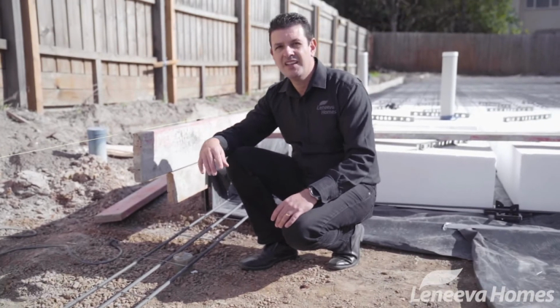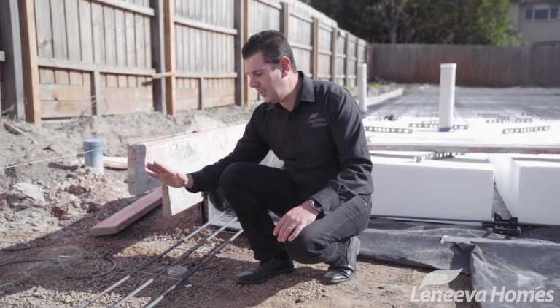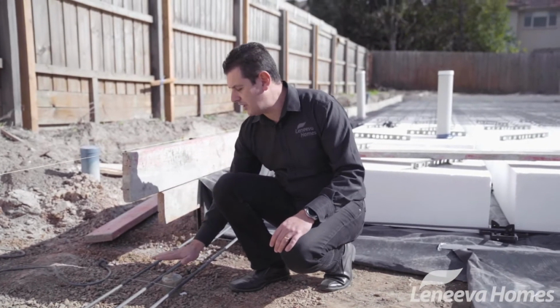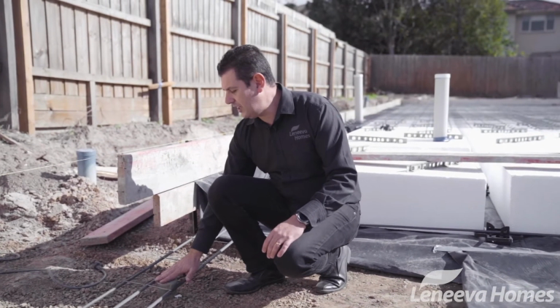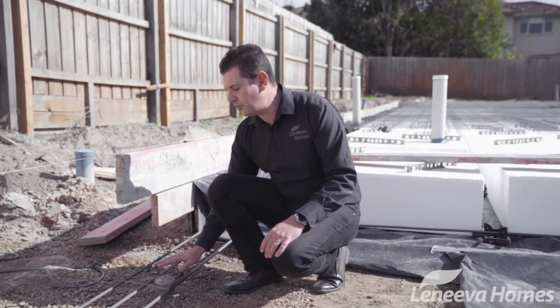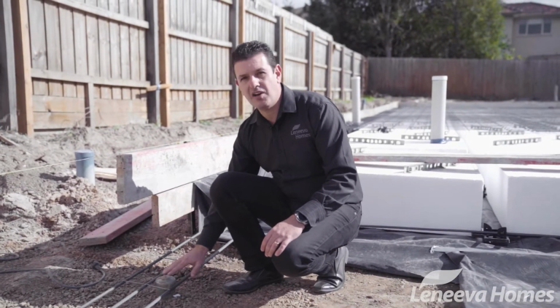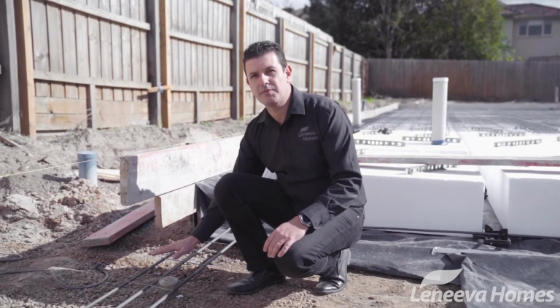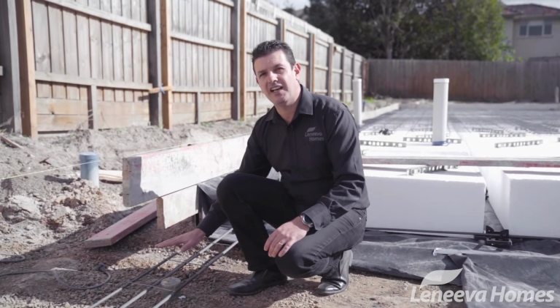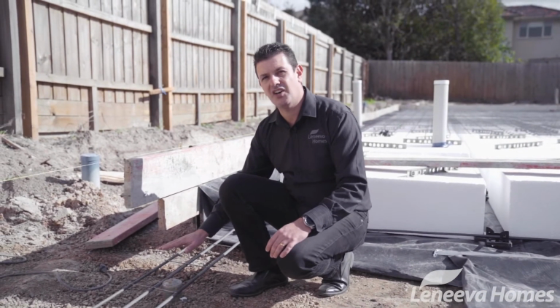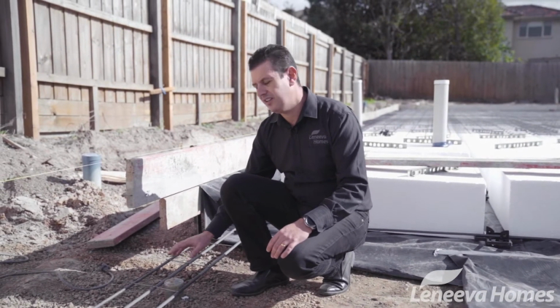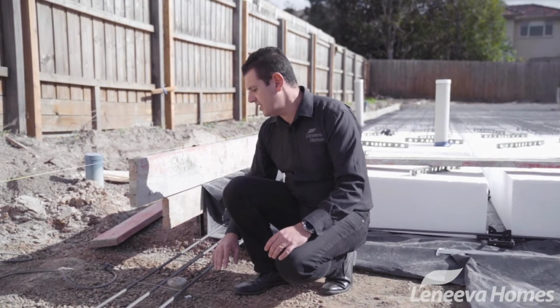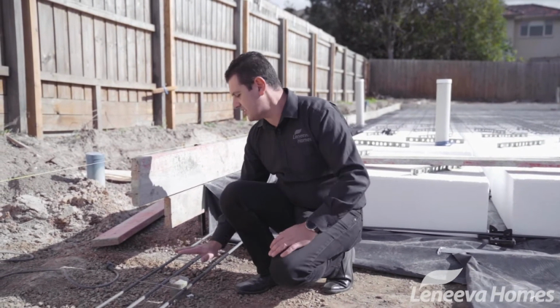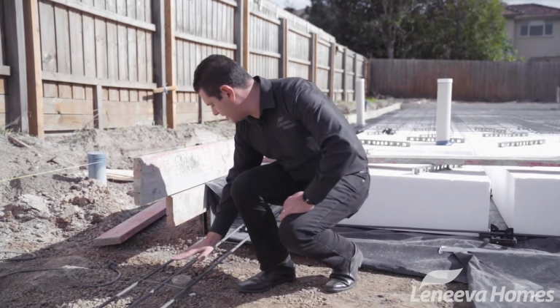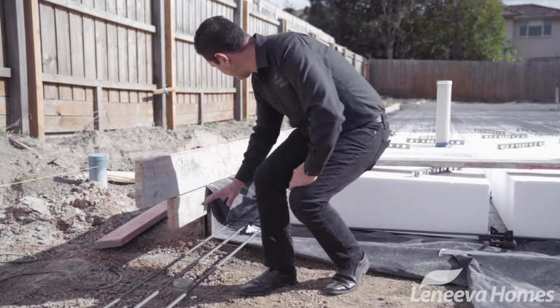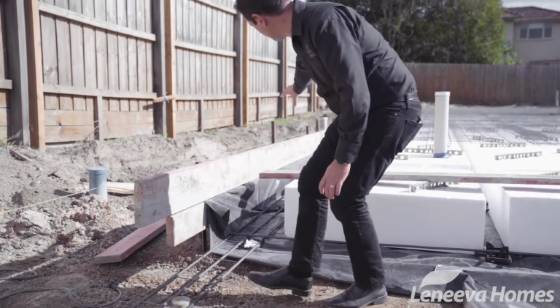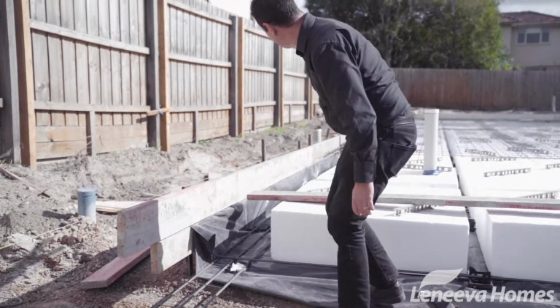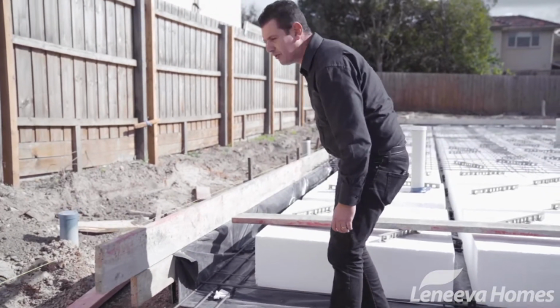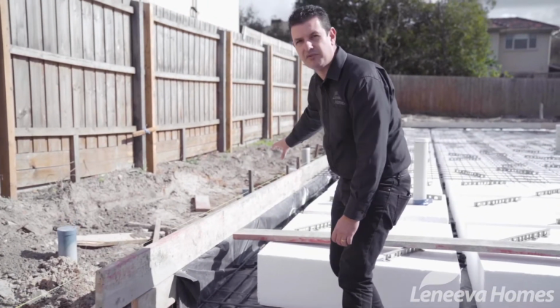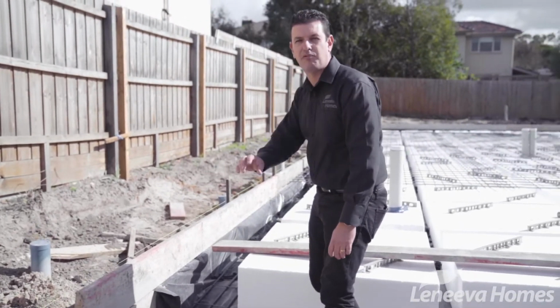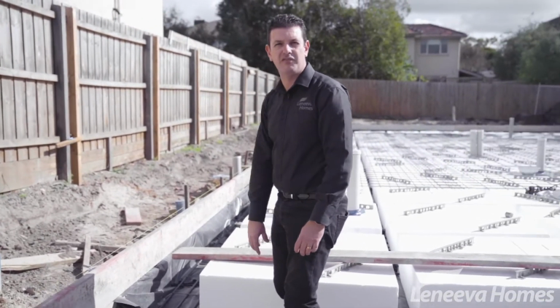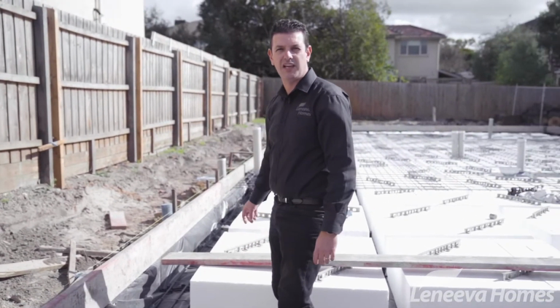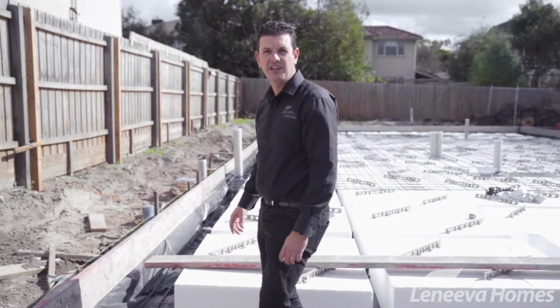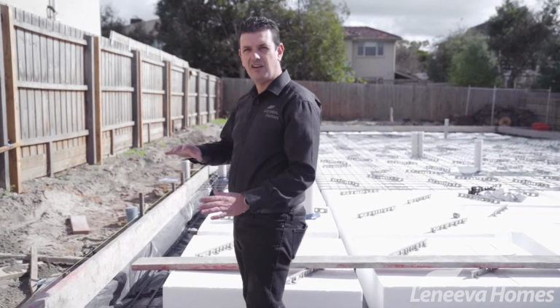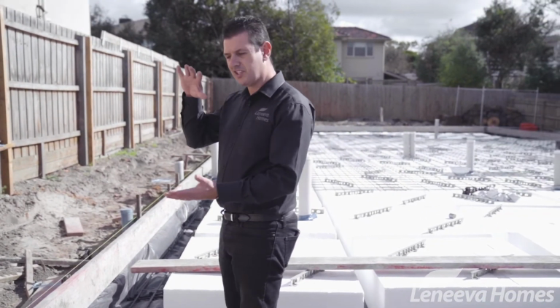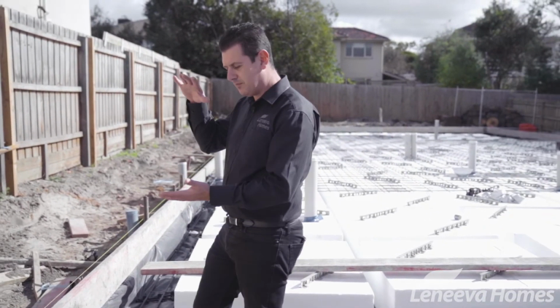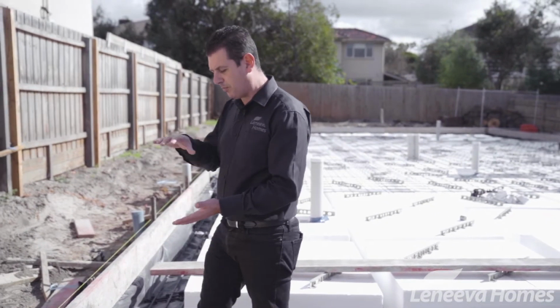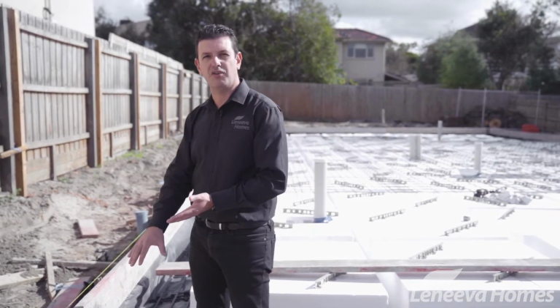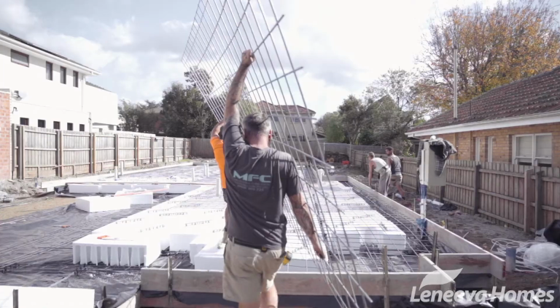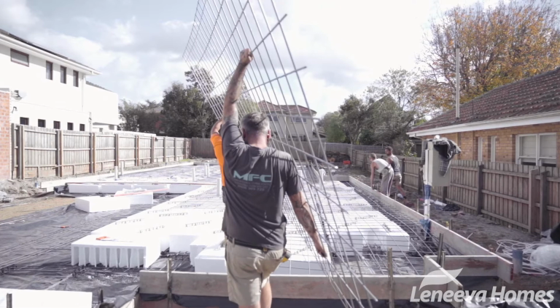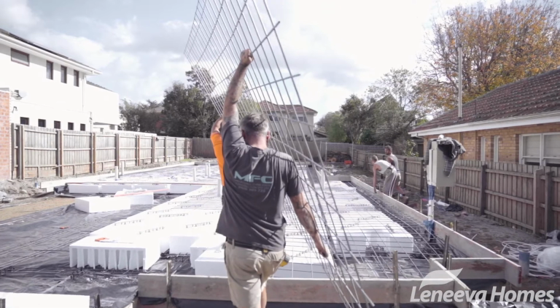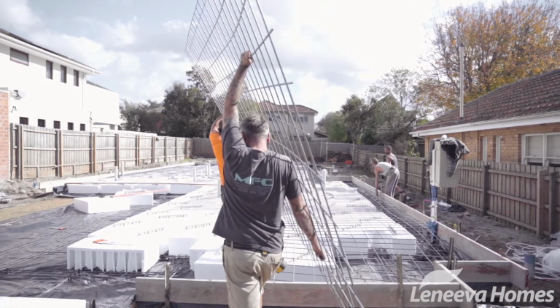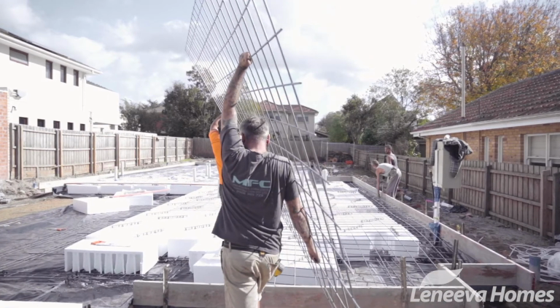Here's one of the screw poles which has been cut to height. It's now sitting inside this beam that runs around the perimeter of the slab, allowing the slab to put pressure on these down to the founding depth.